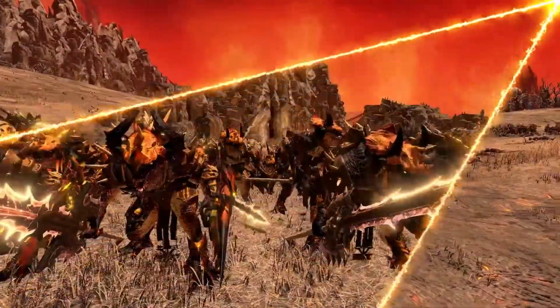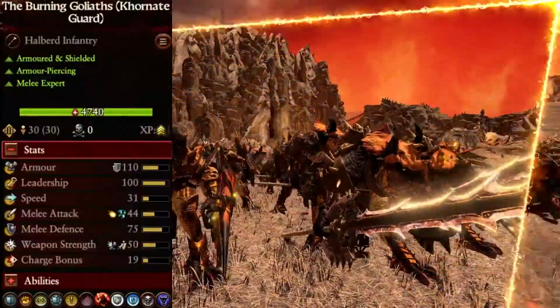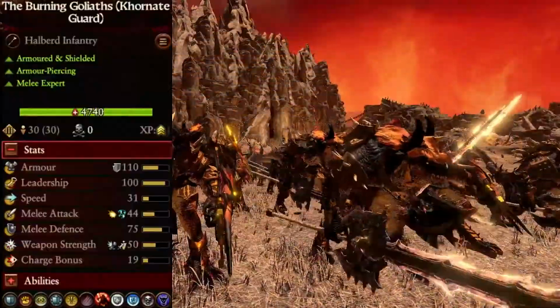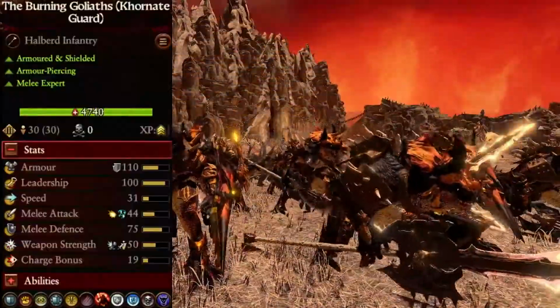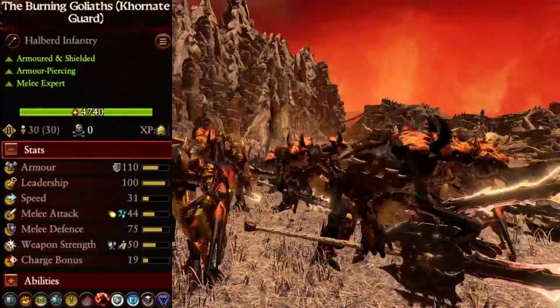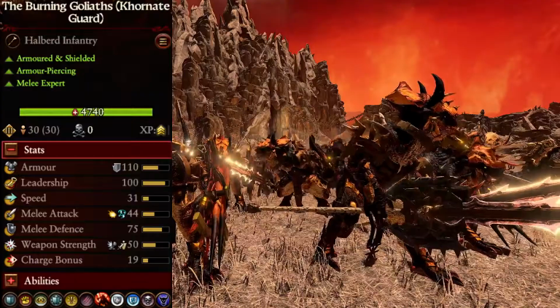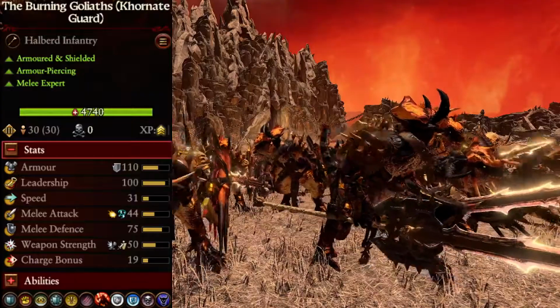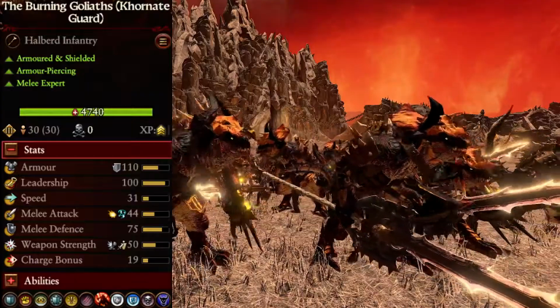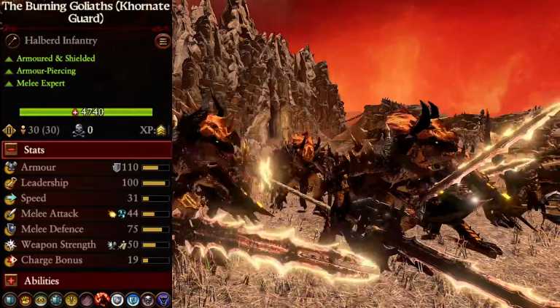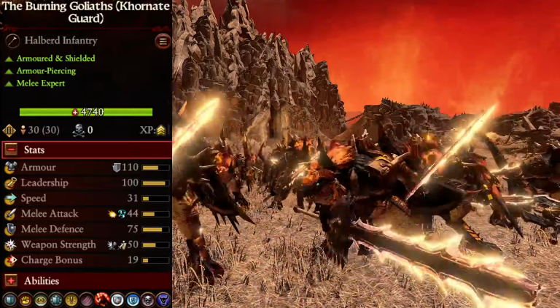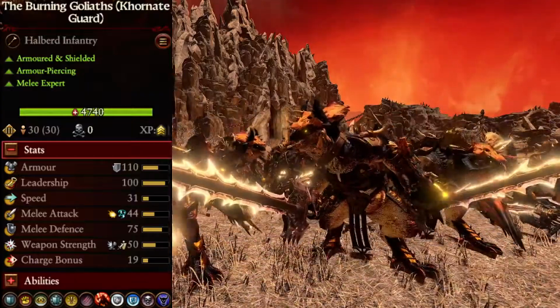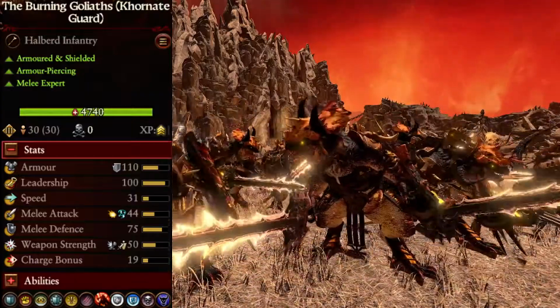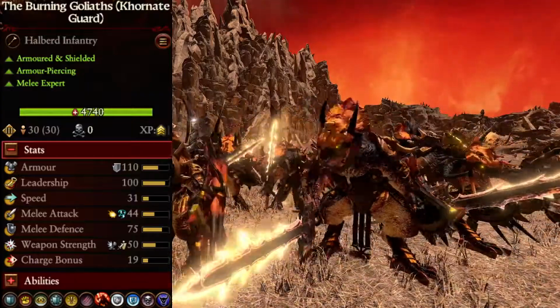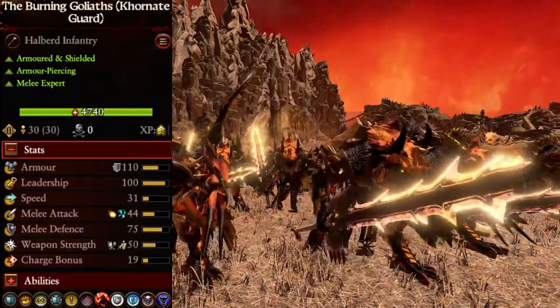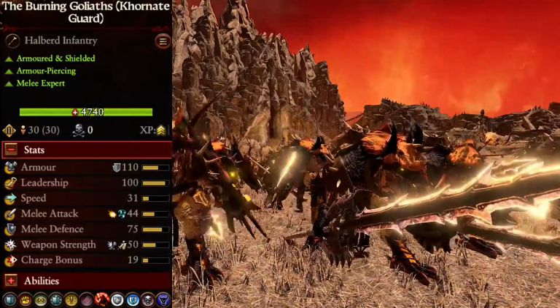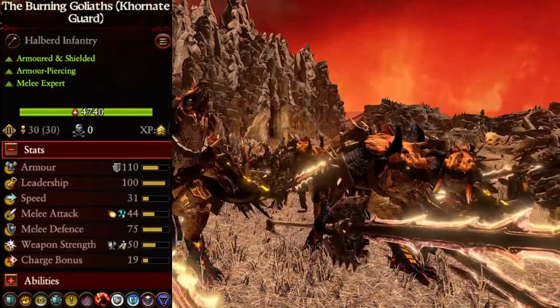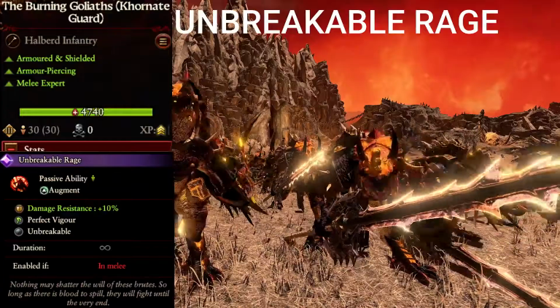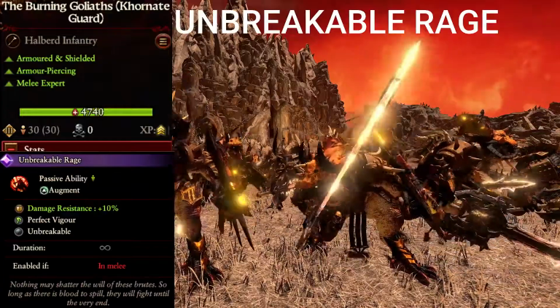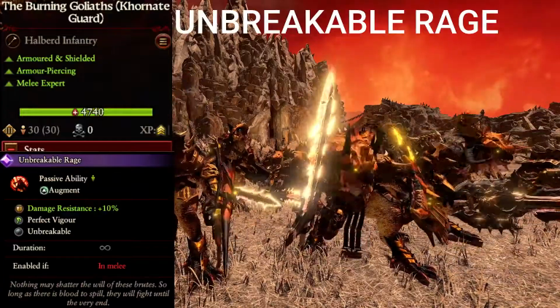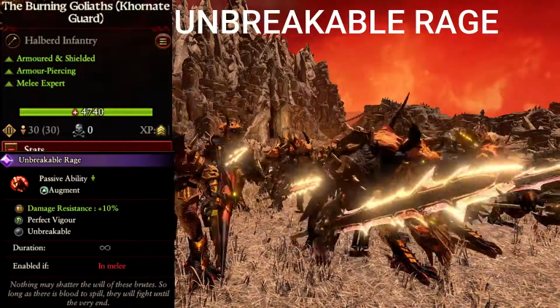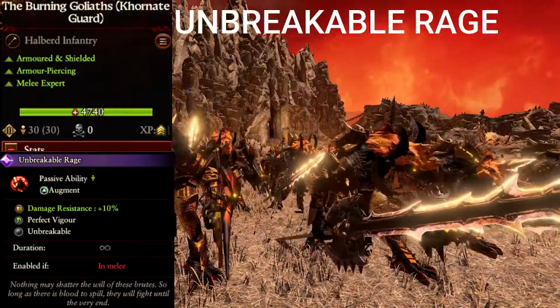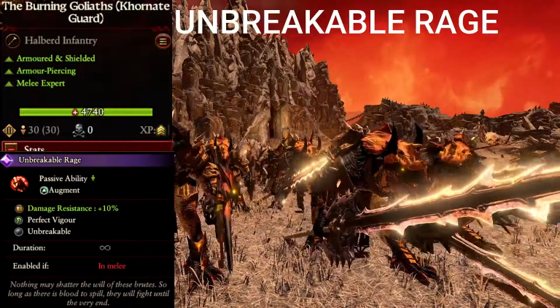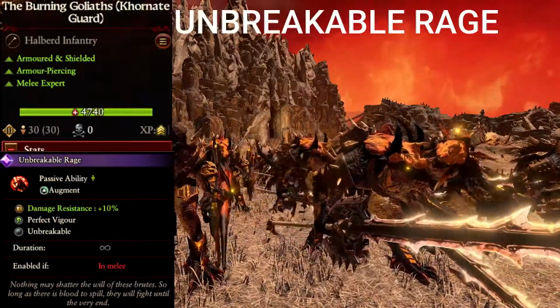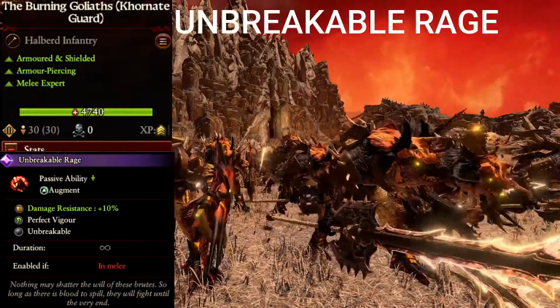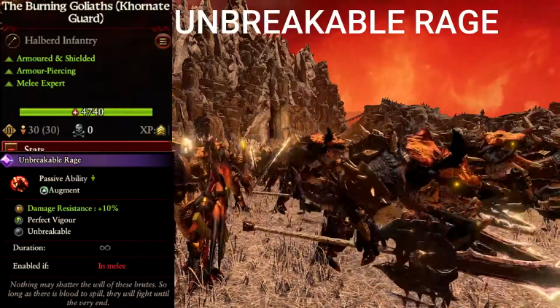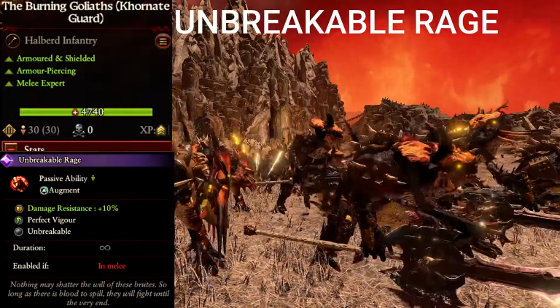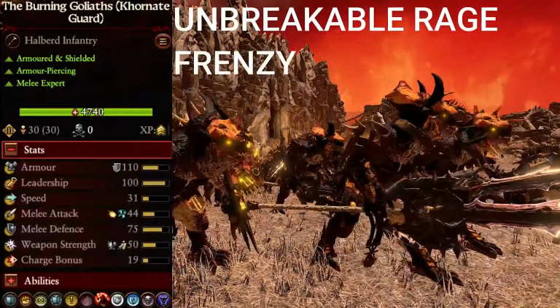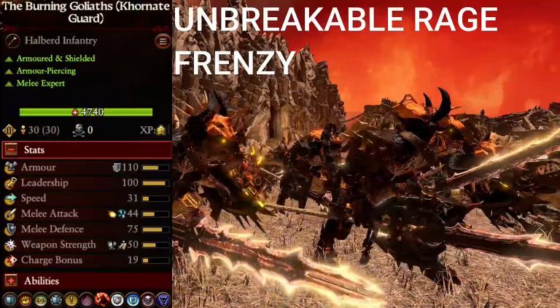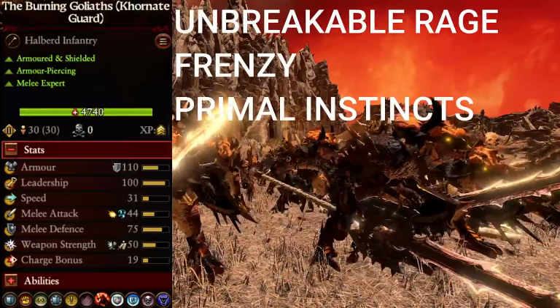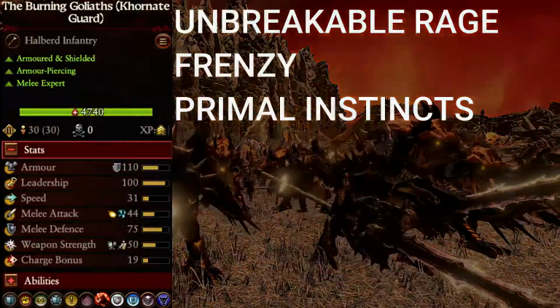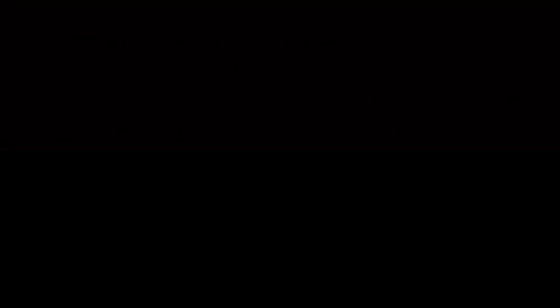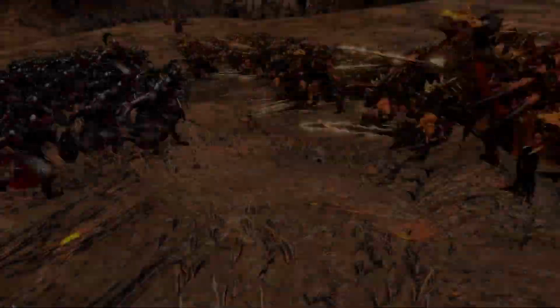The second unit is the Burning Goliaths, which are the regiment of renown for the Coronate Guard. Their attributes are Armed and Shielded, Armor Piercing, and Melee Expert. Their abilities are Unbreakable Rage — Damage Resistance plus 10%, Perfect Vigor, and Unbreakable when inside of Melee Combat — Frenzy, and Primal Instincts.